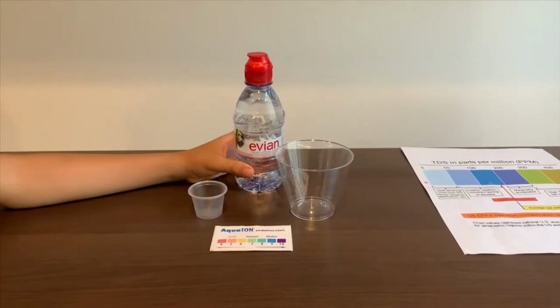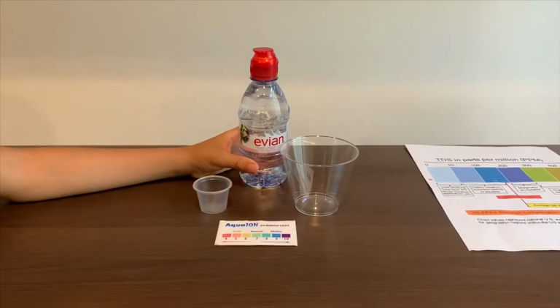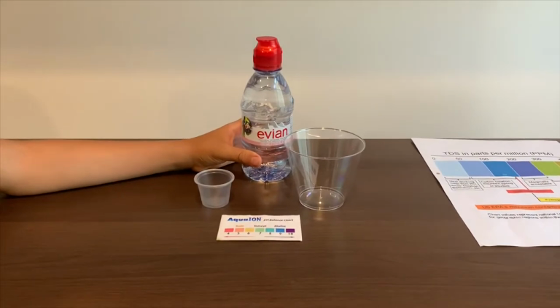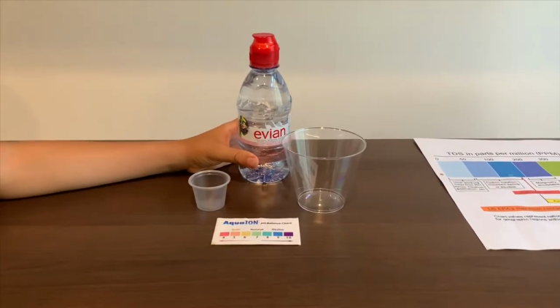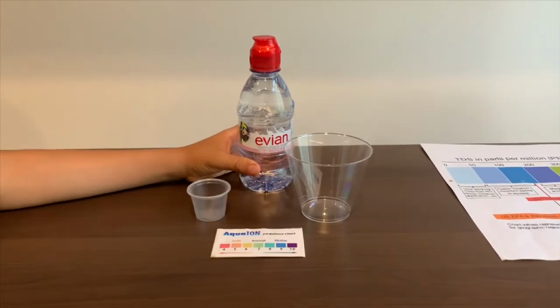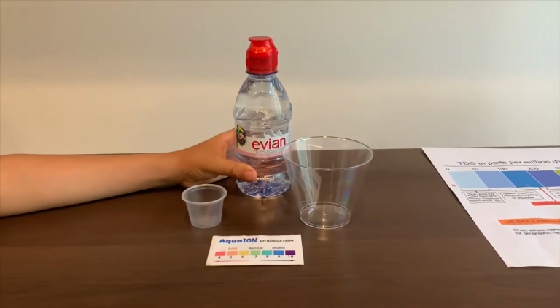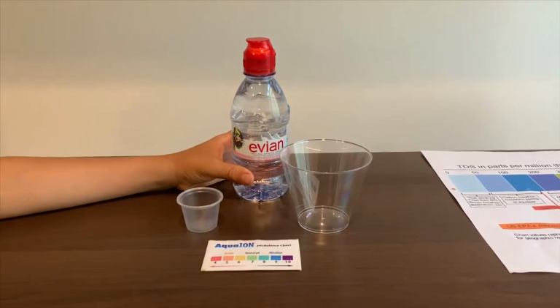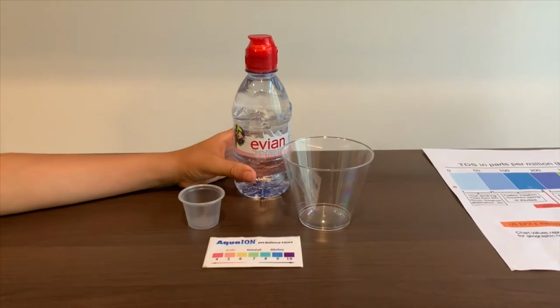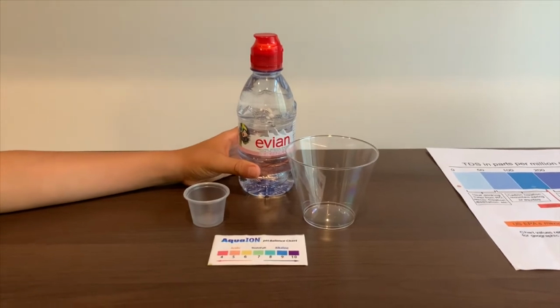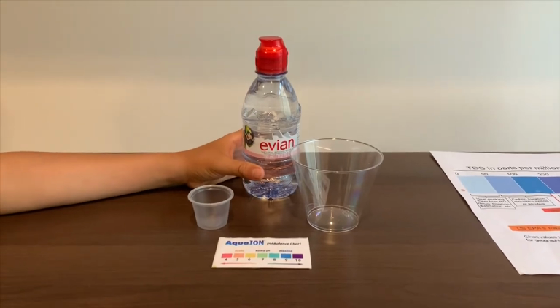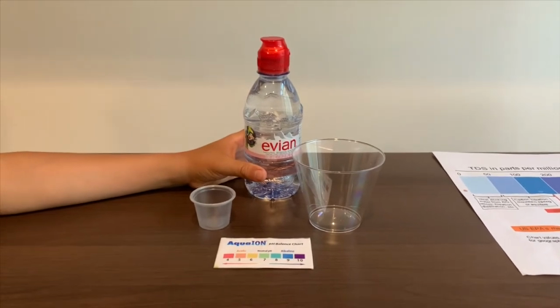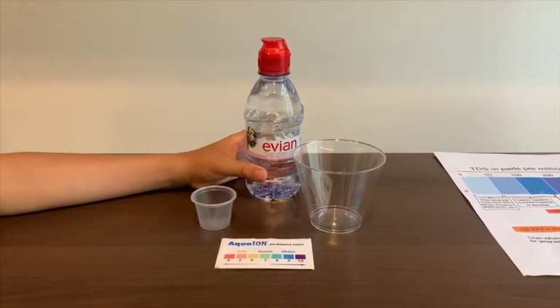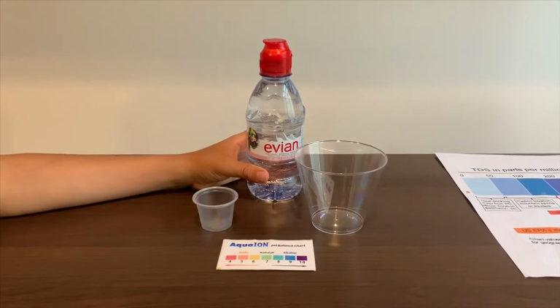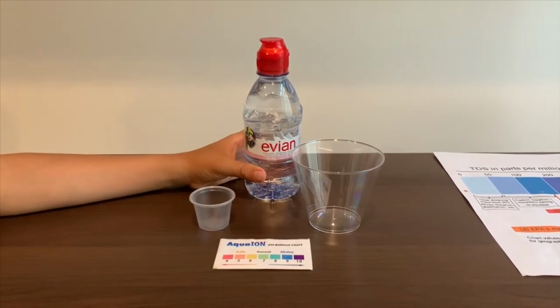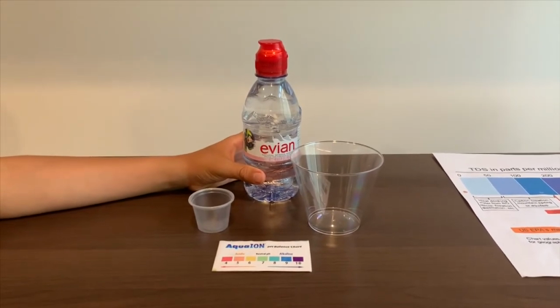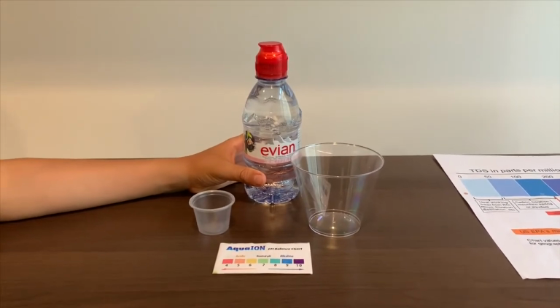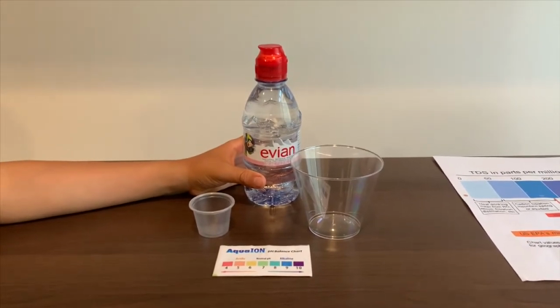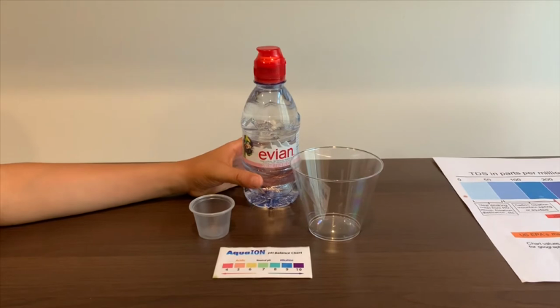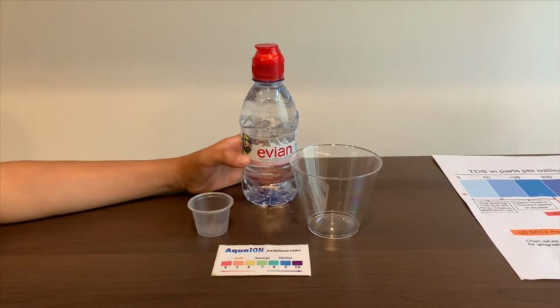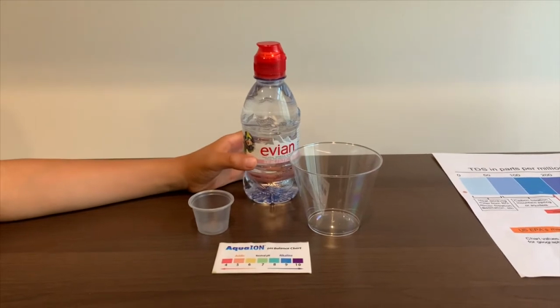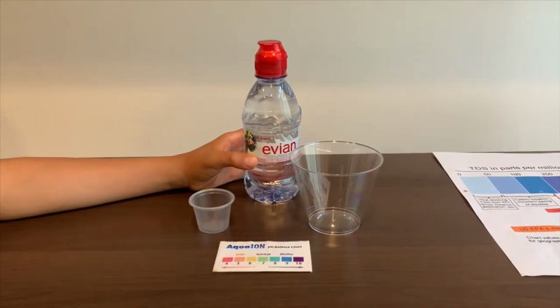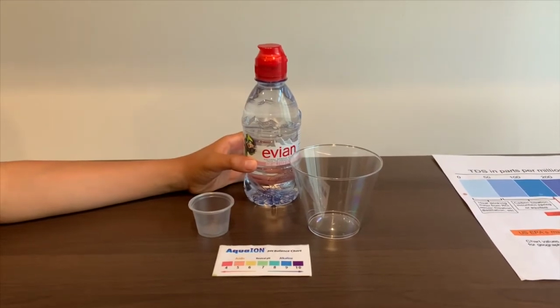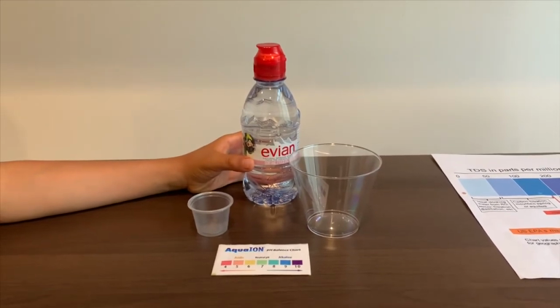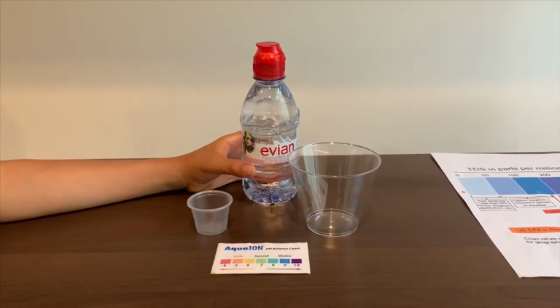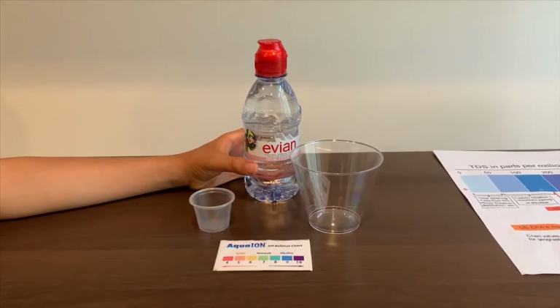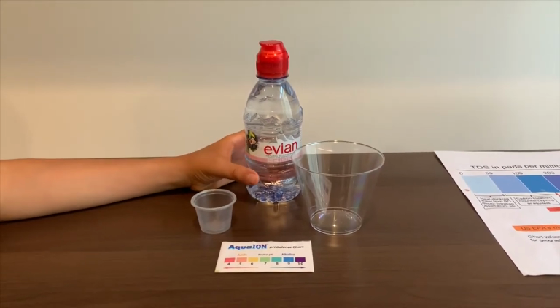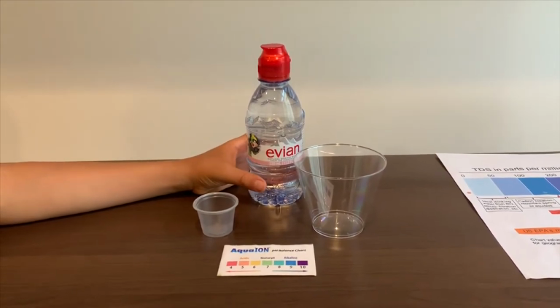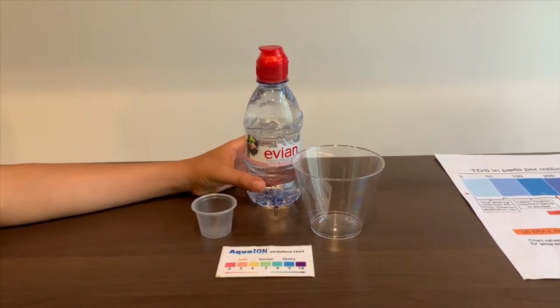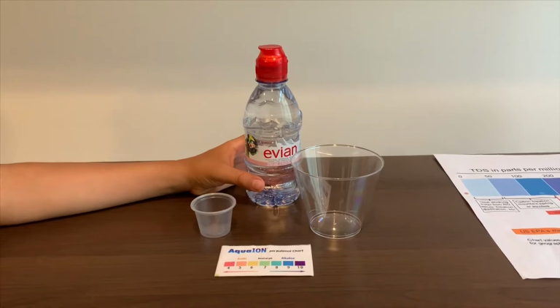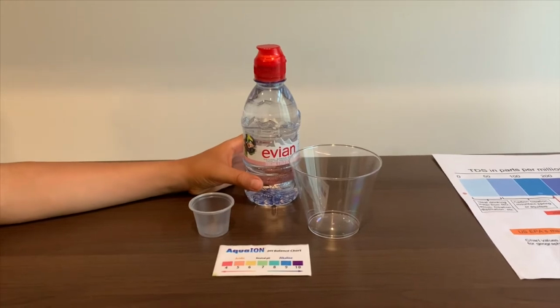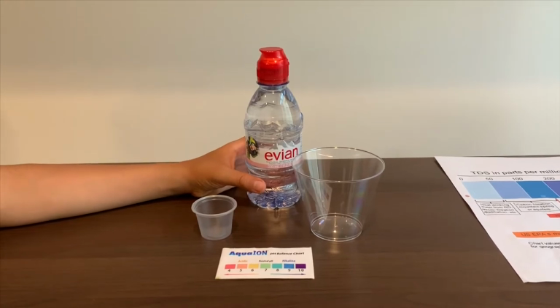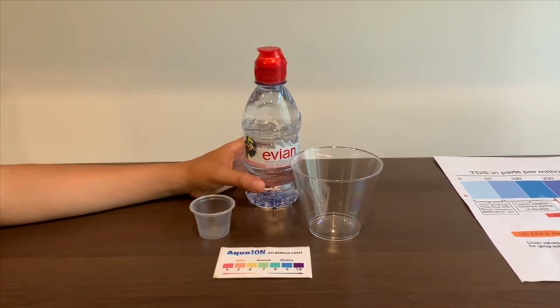This is Evian Kids Disney Natural Spring Water. It cost 79 cents and it's sourced from the French Alps. We tested another Evian Kids and its TDS was 289 and its pH was 8. Let's see how this one compares.